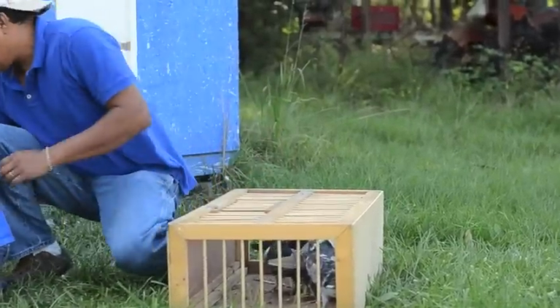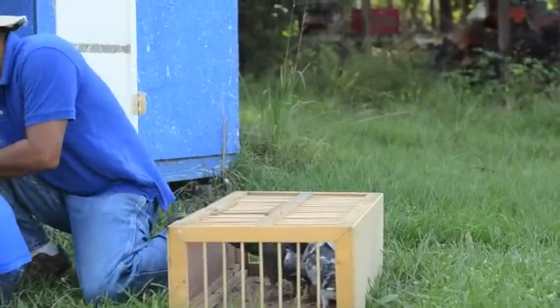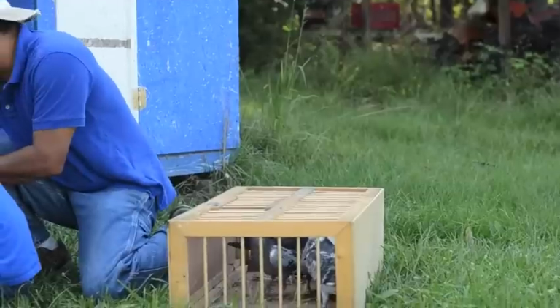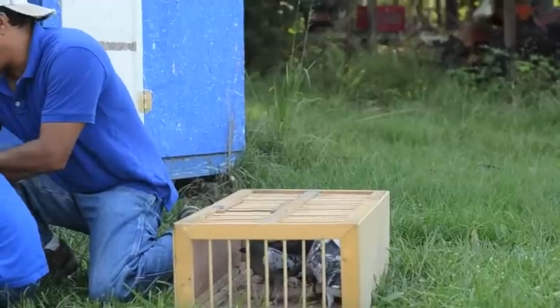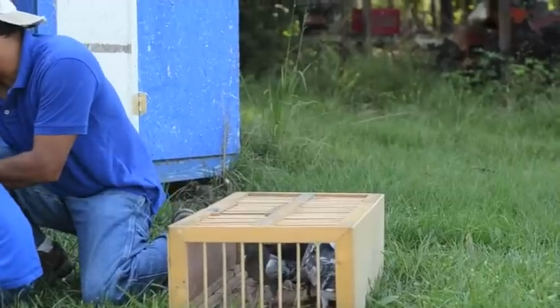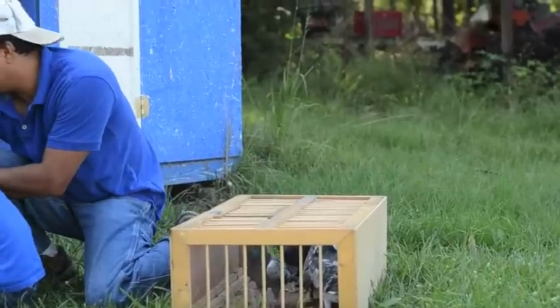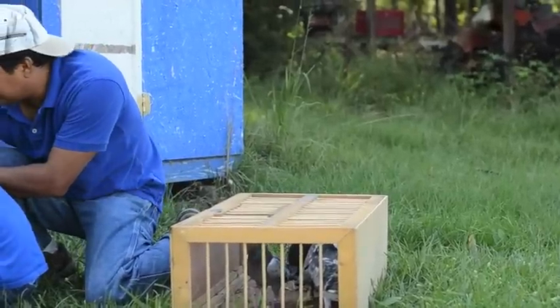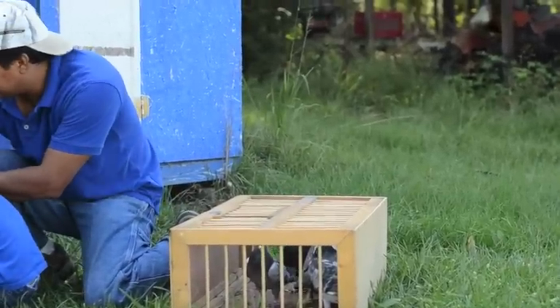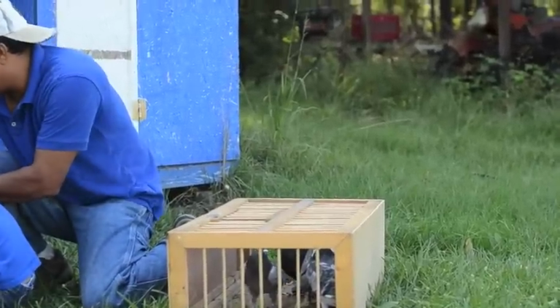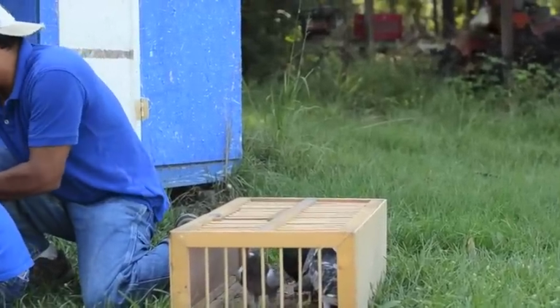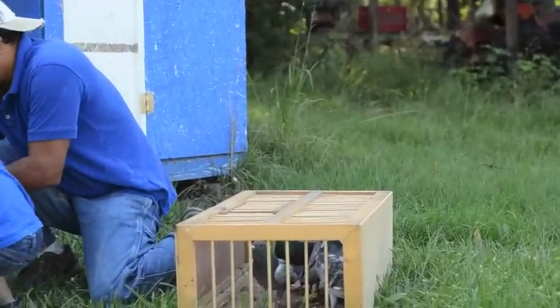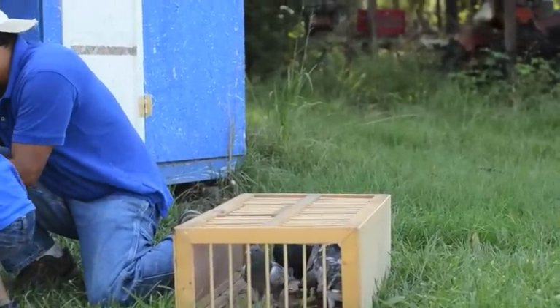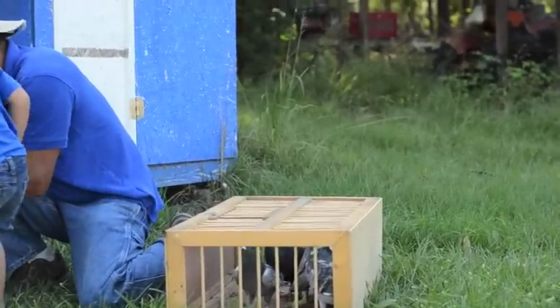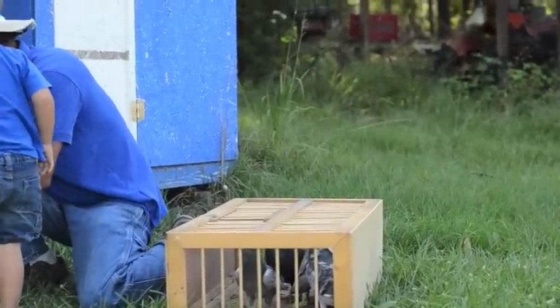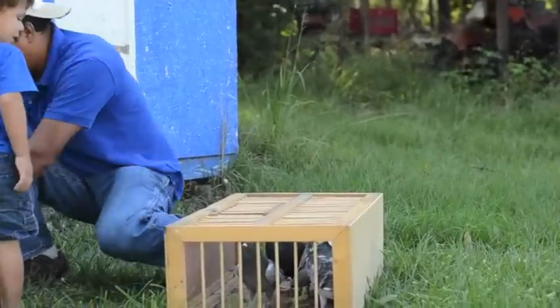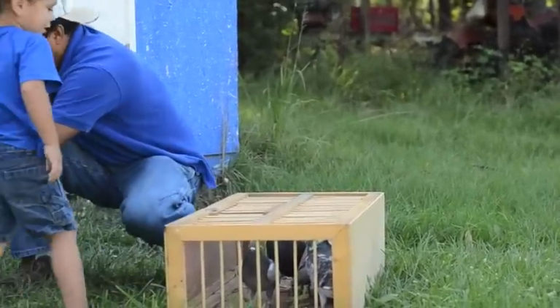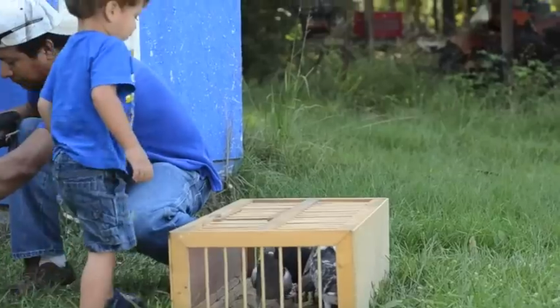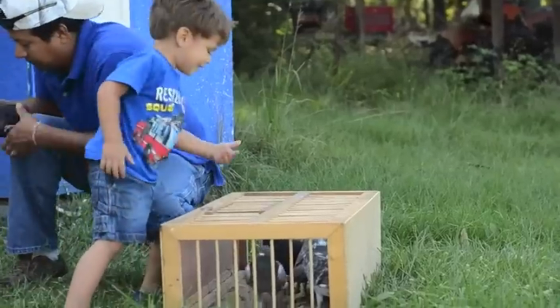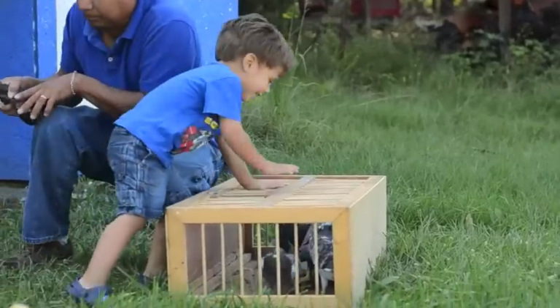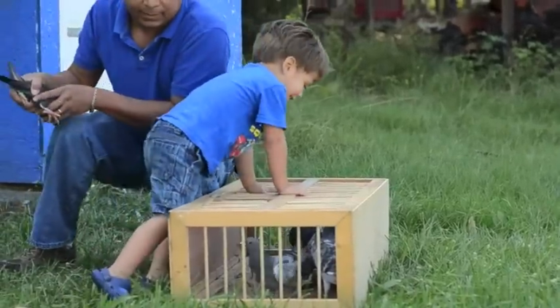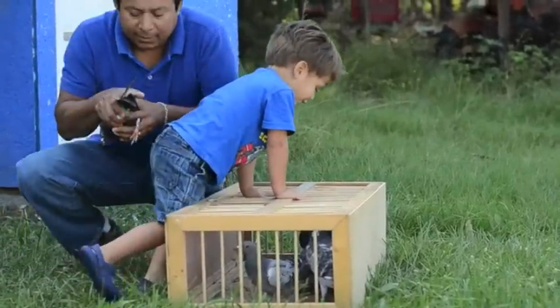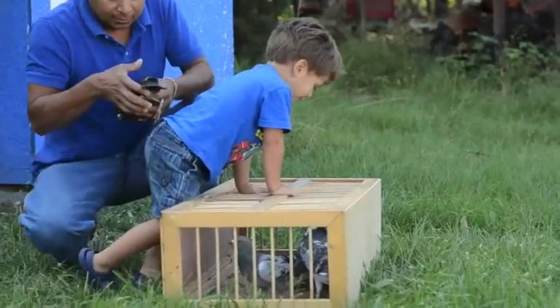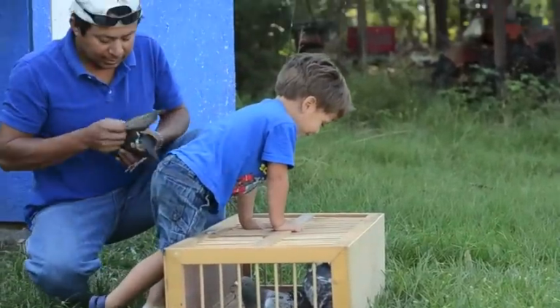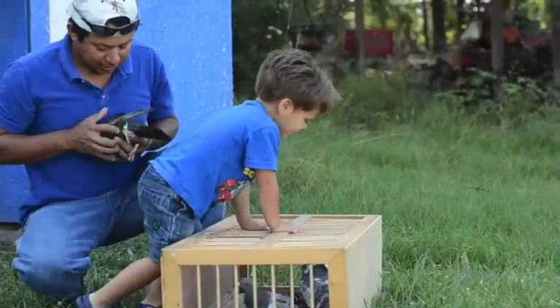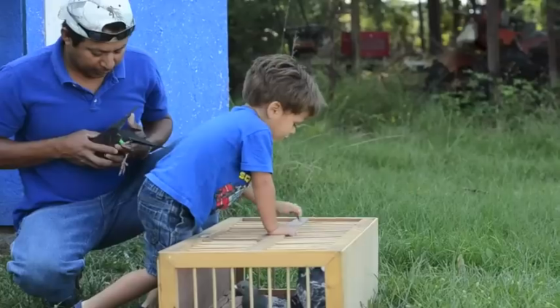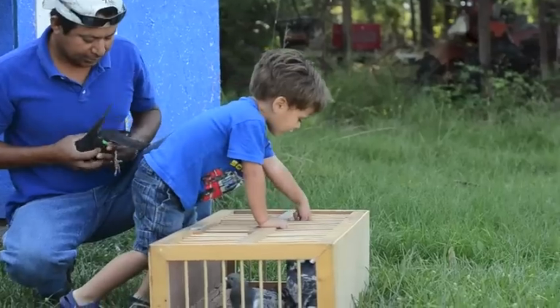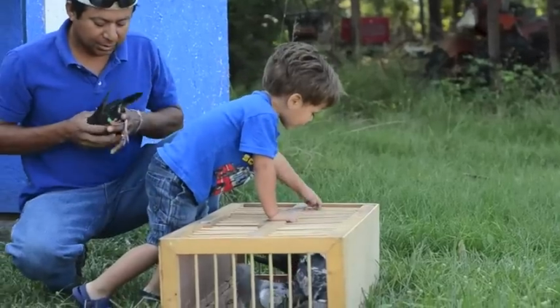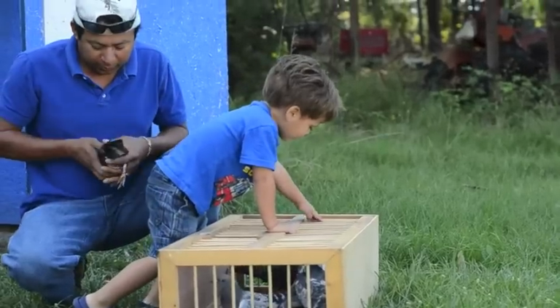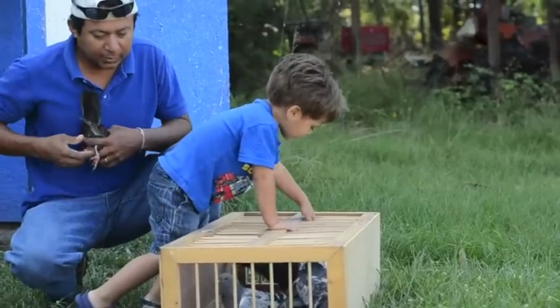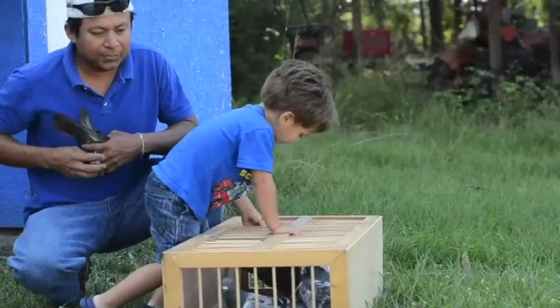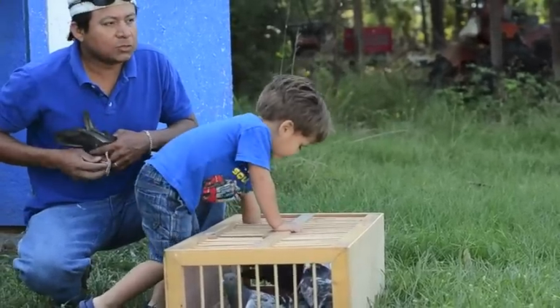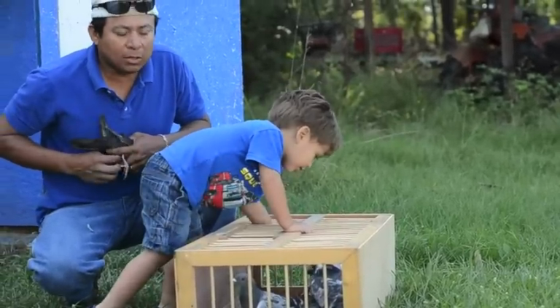And the other one is right here. Right here. Okay, this is the other bird. As you can see, they're brothers. But this one is solid.